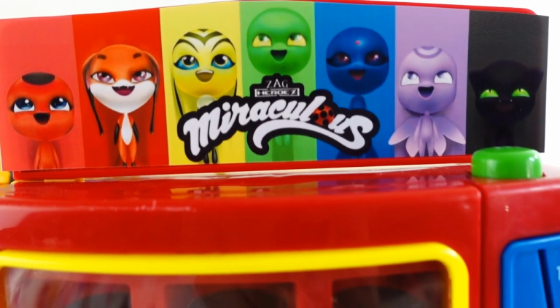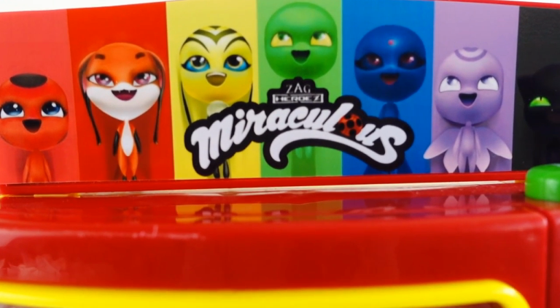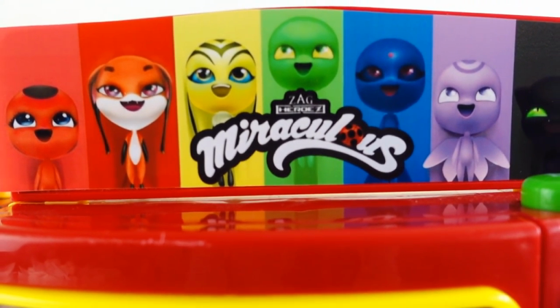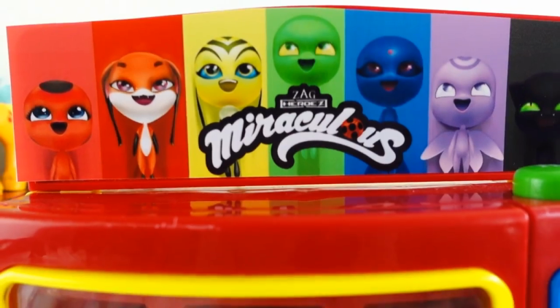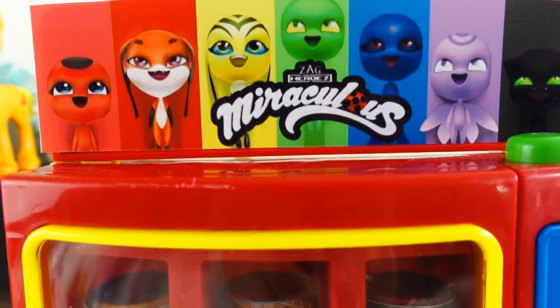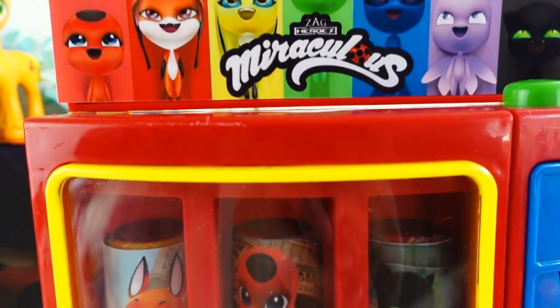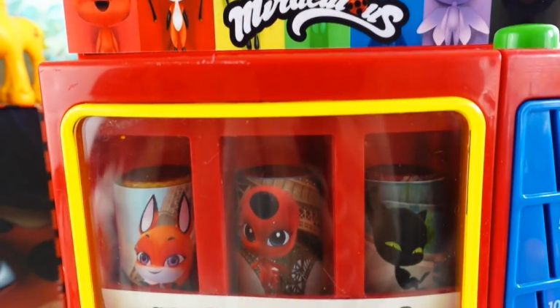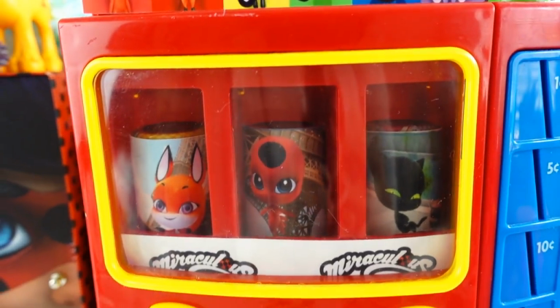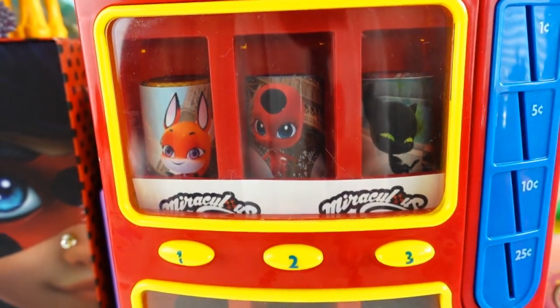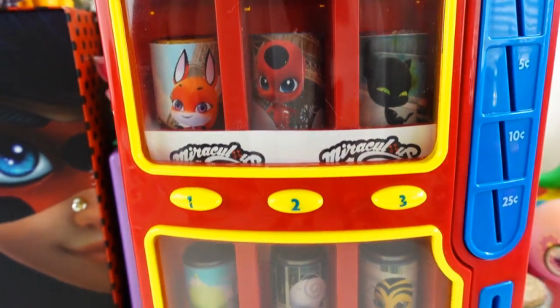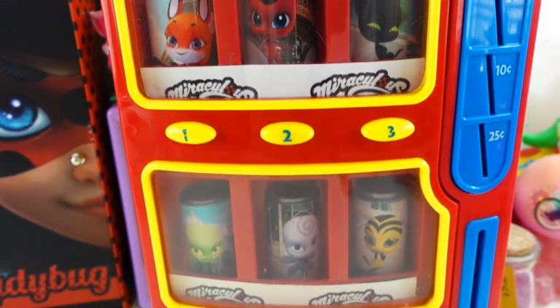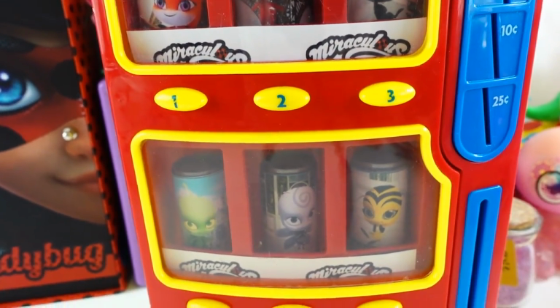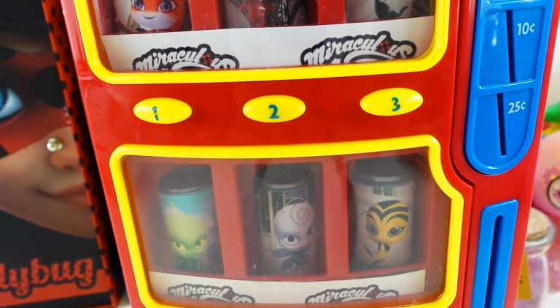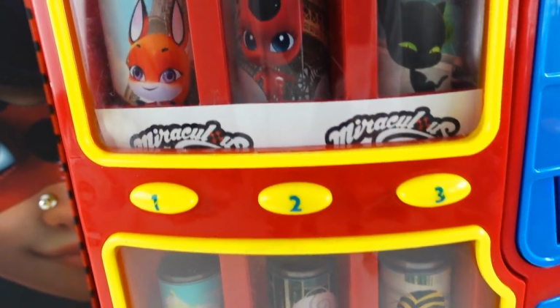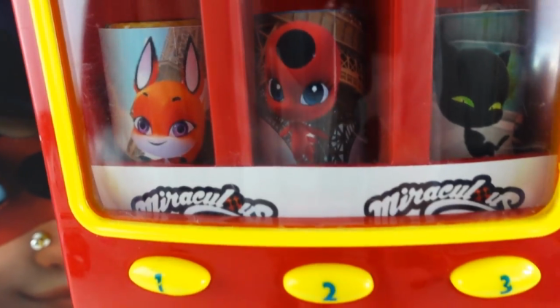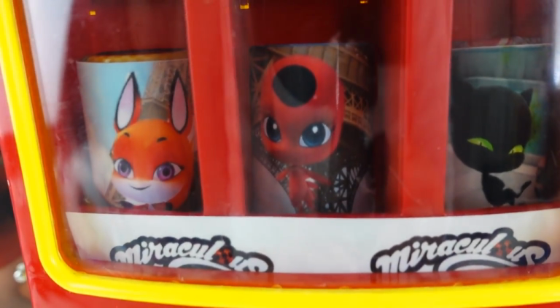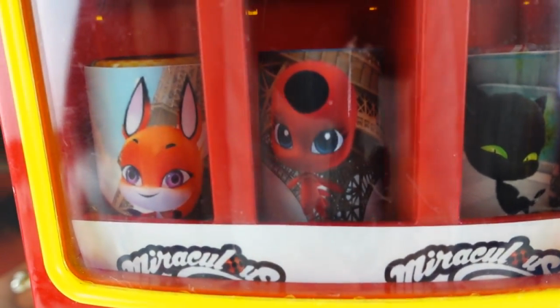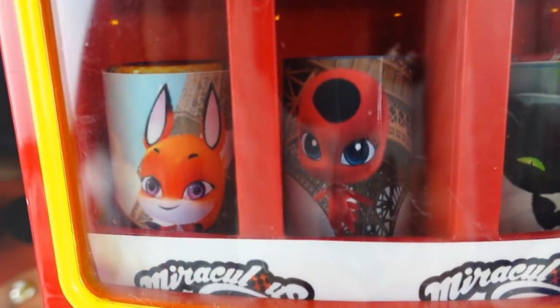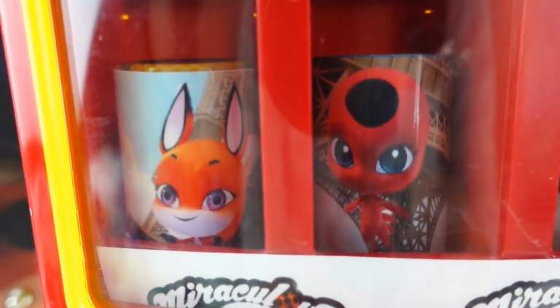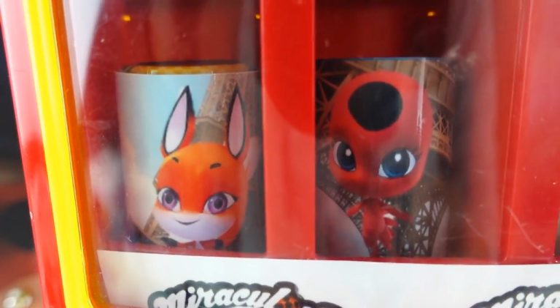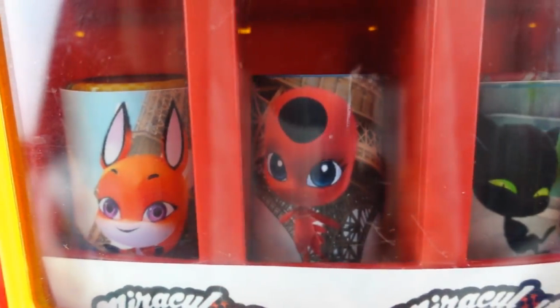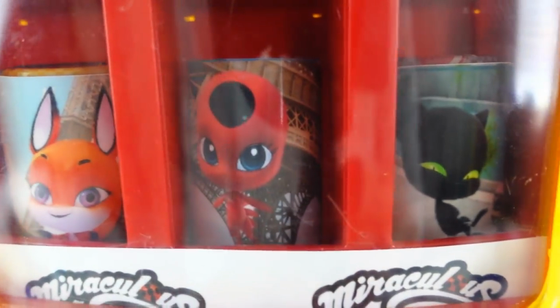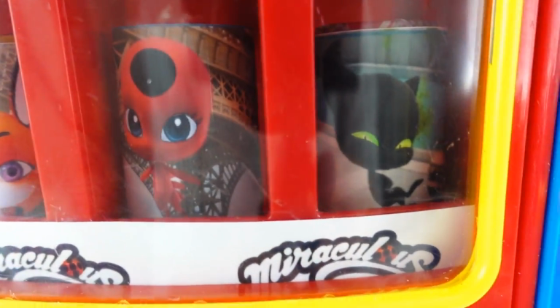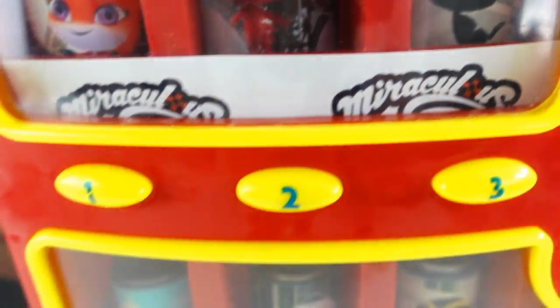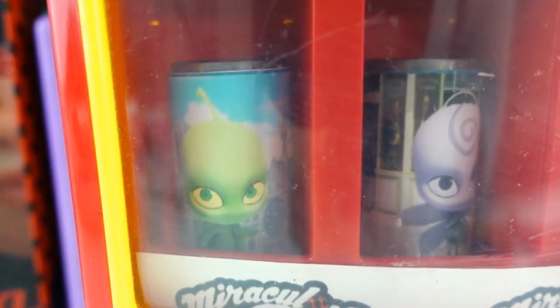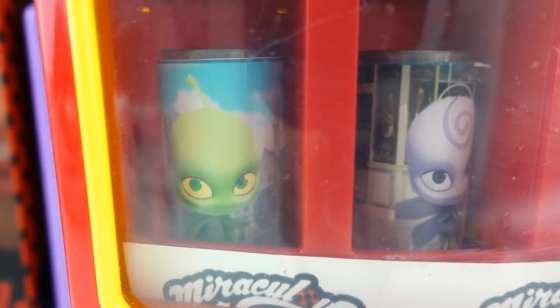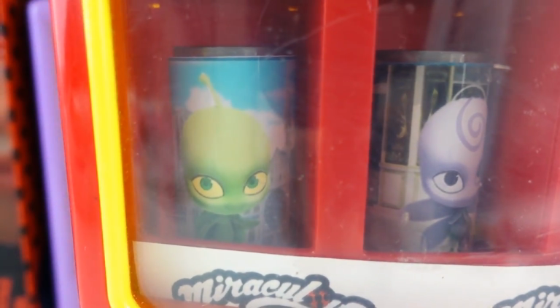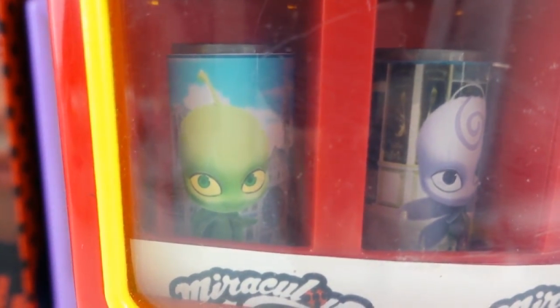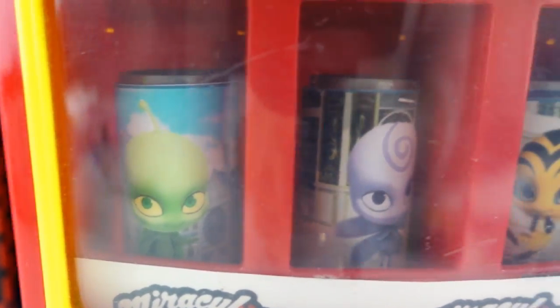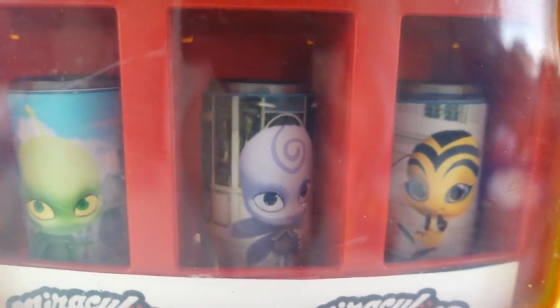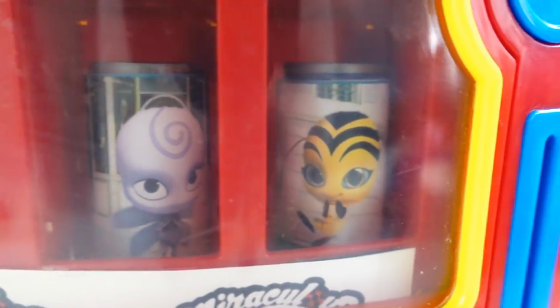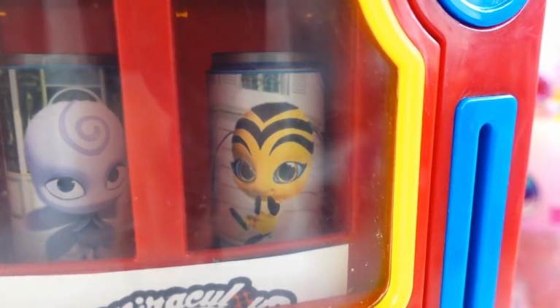Alright everyone, so it seems like Ladybug here needs your help saving the Kwamis. Look at the Kwamis - they're all stuck inside this vending machine. We have Trix, Tiki, Plagg. Down here we have Waze, Noru, and Pollen.